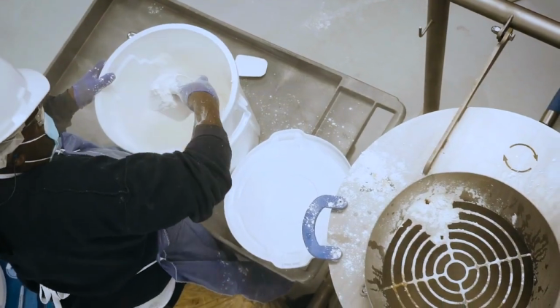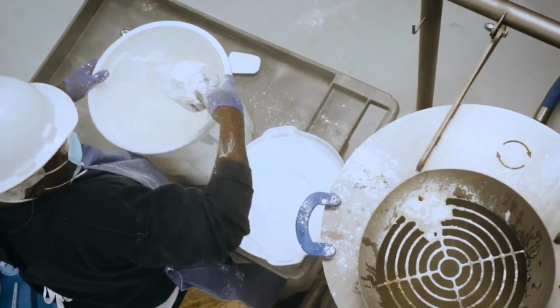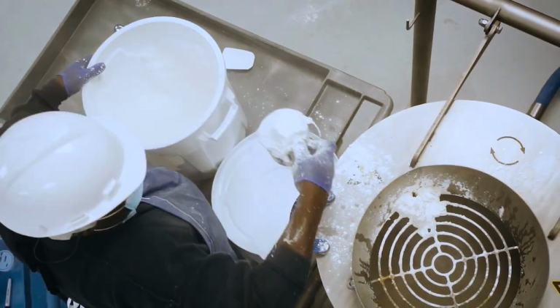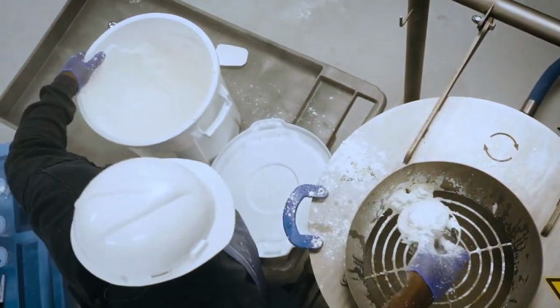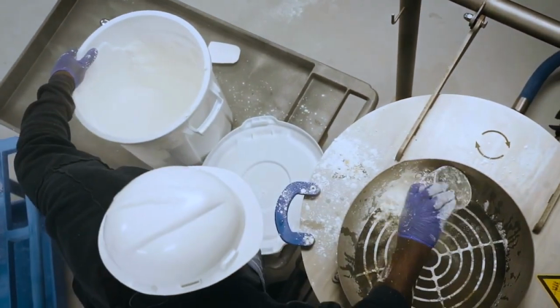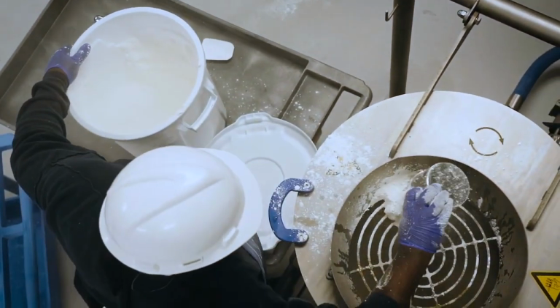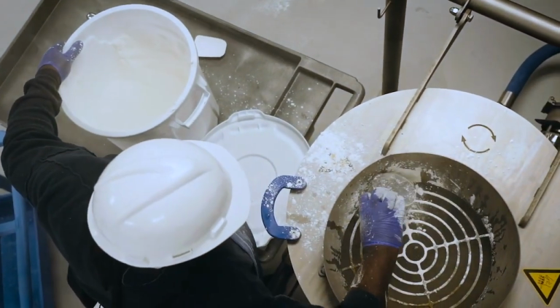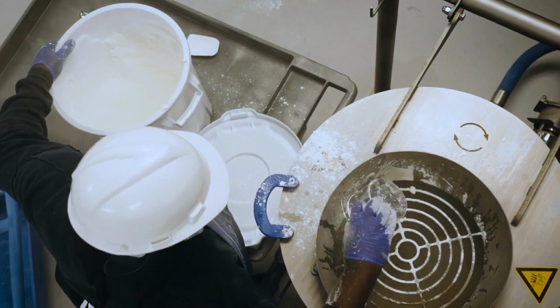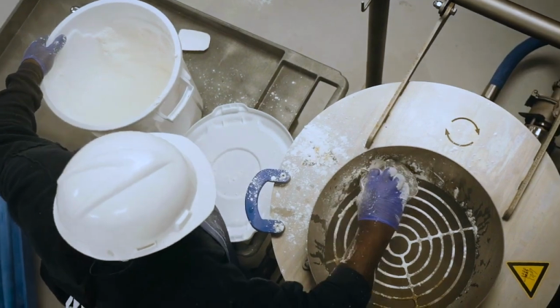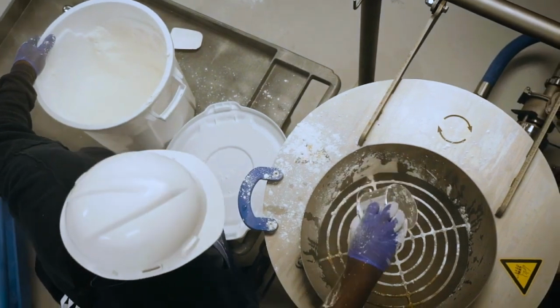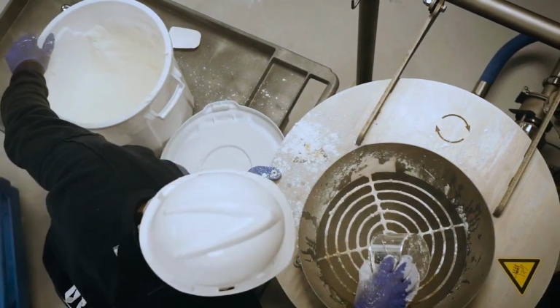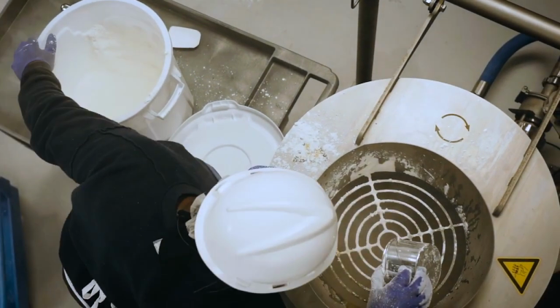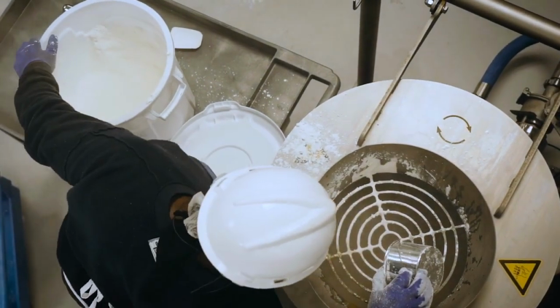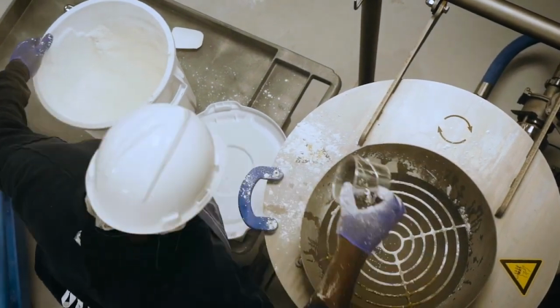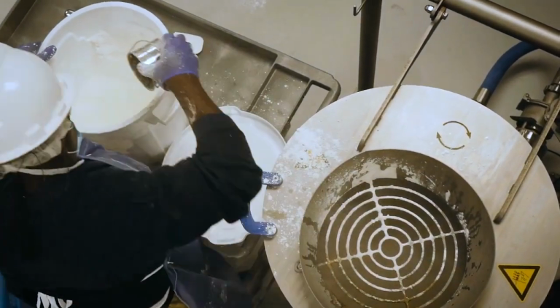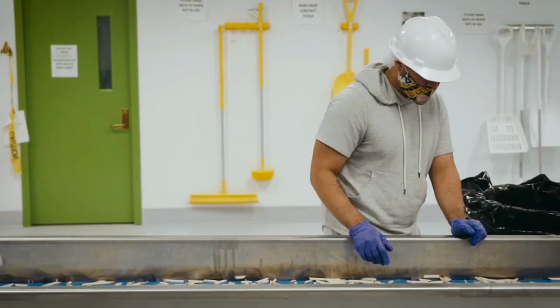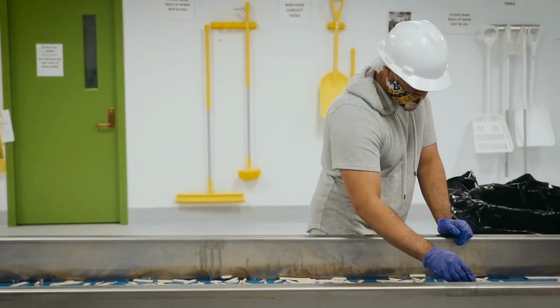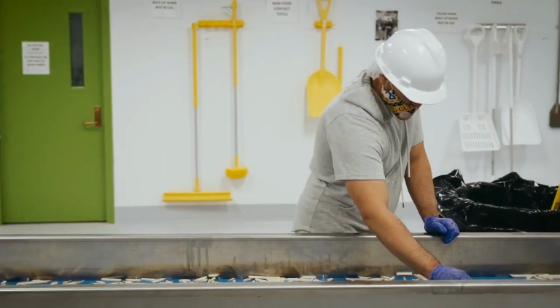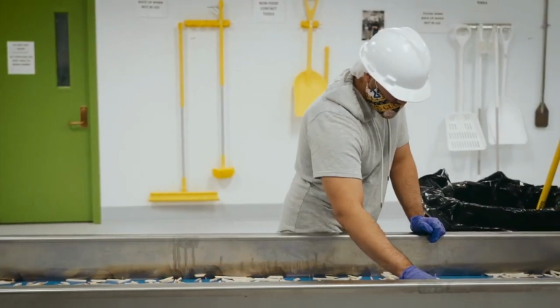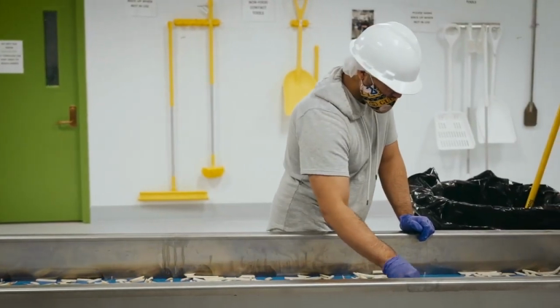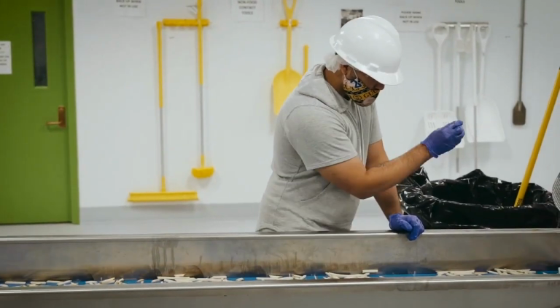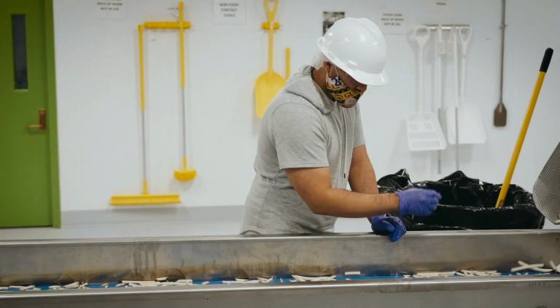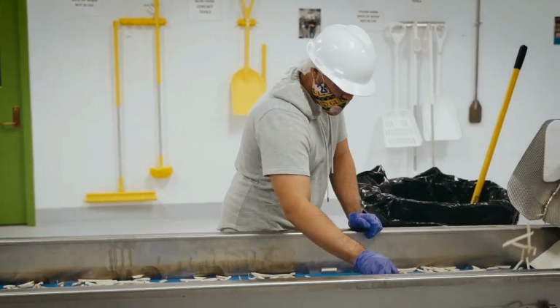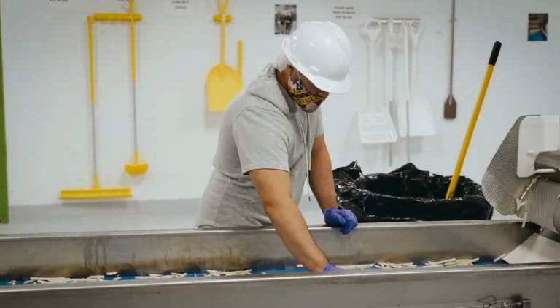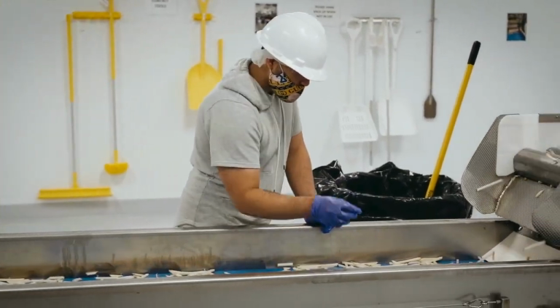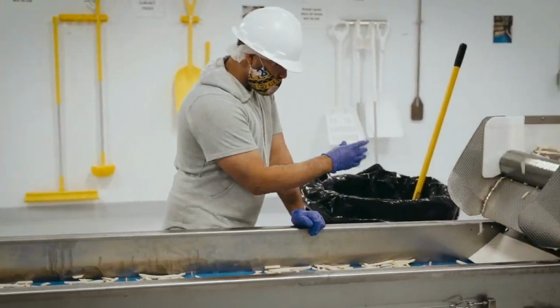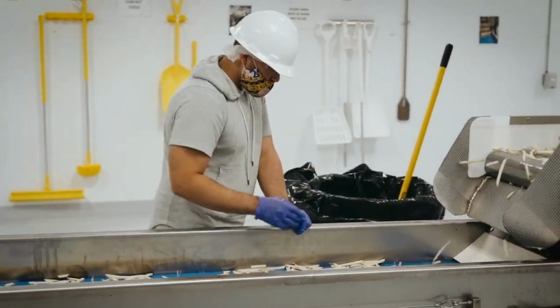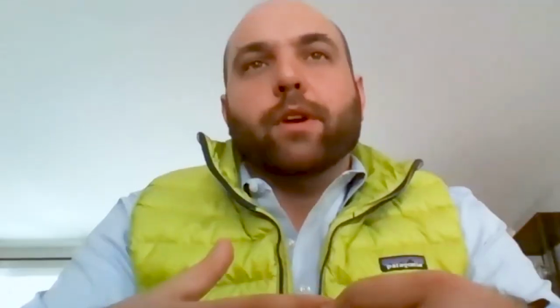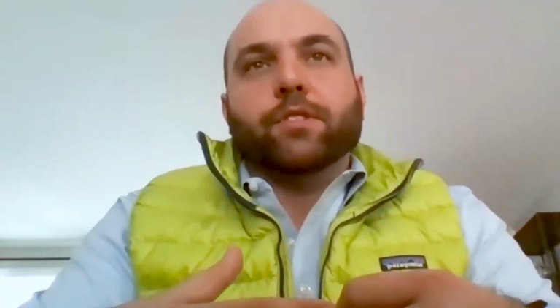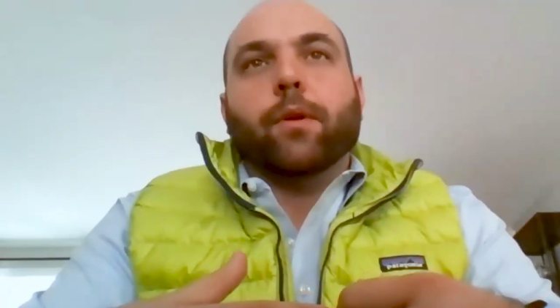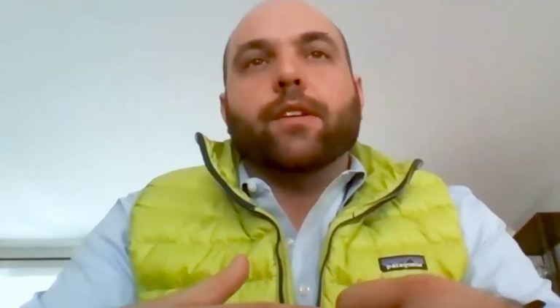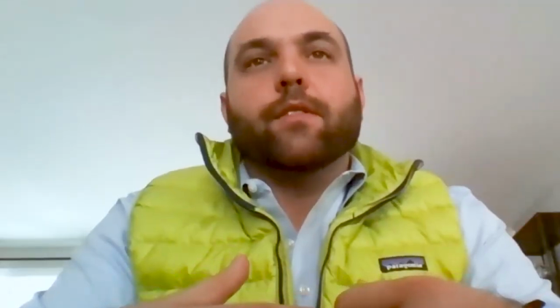Similarly, we are able to pasteurize the product while it is in the packaging, which allows us to achieve commercial sterility in the case of shelf-stable french fries.